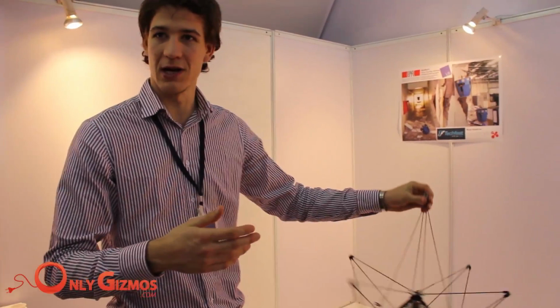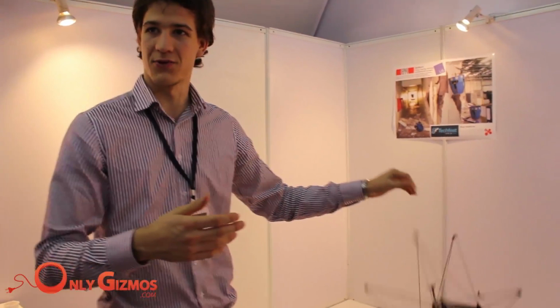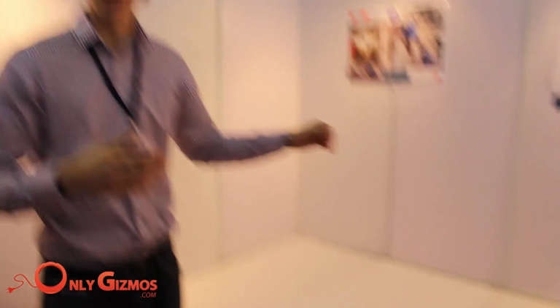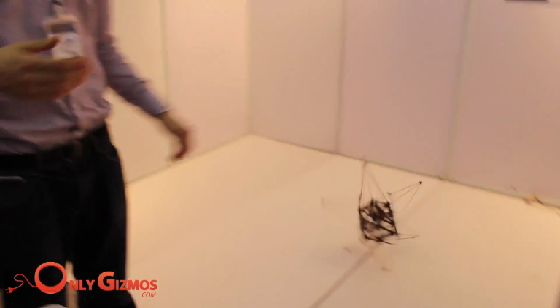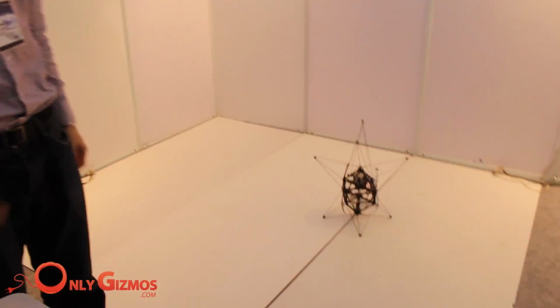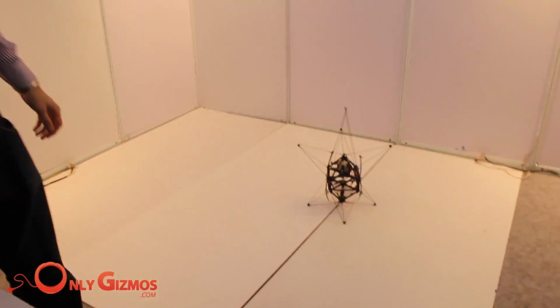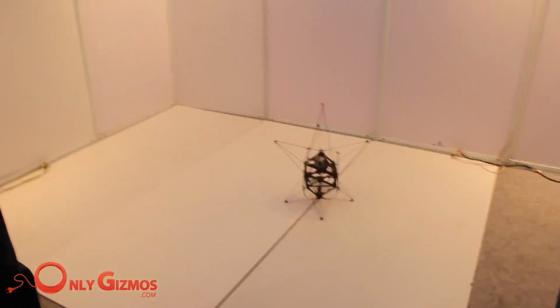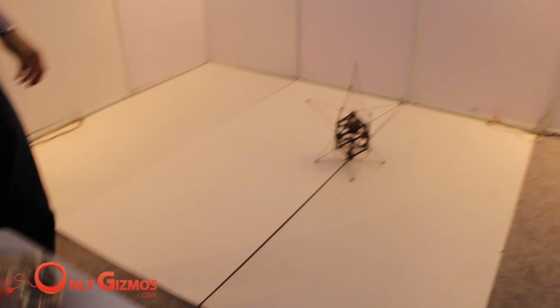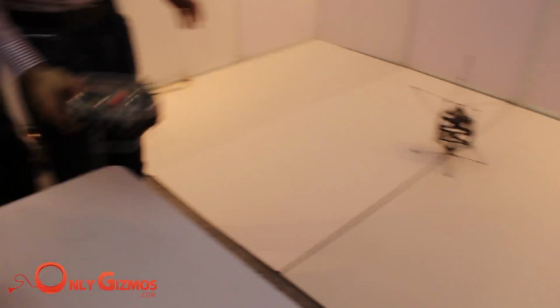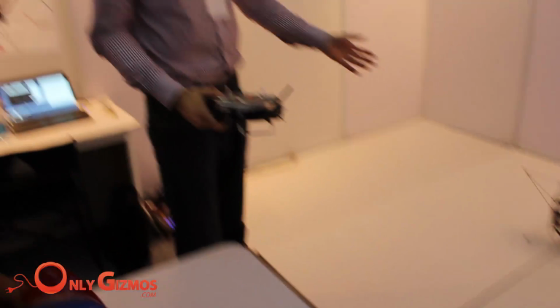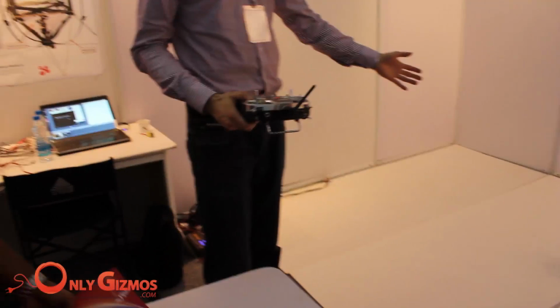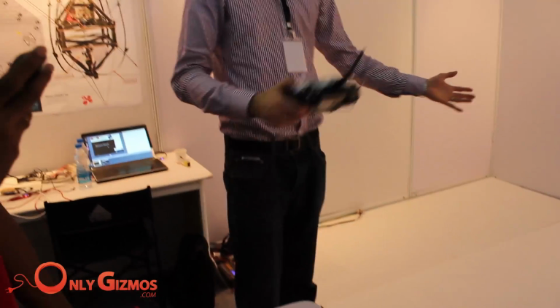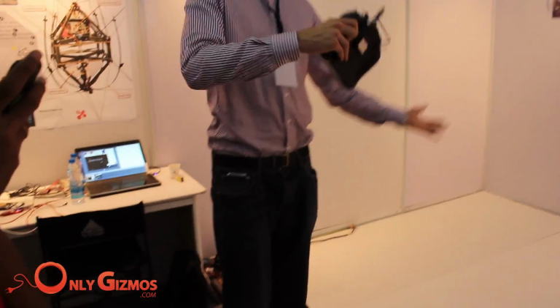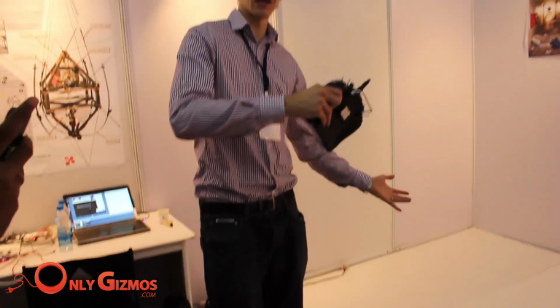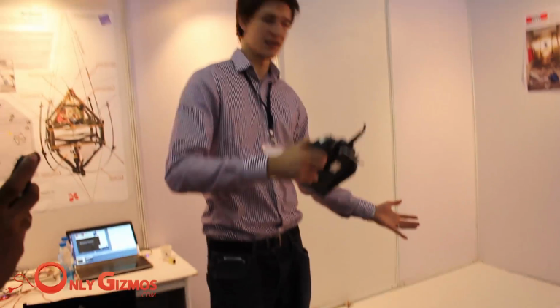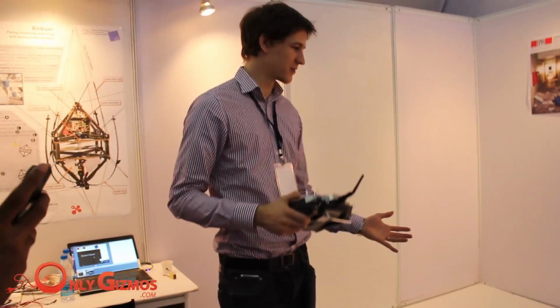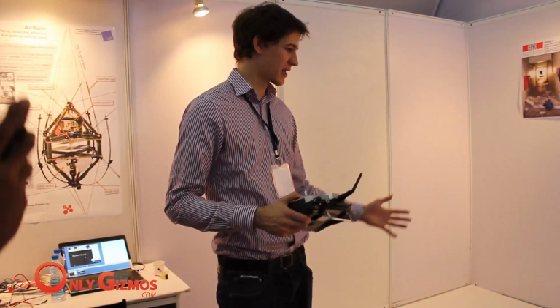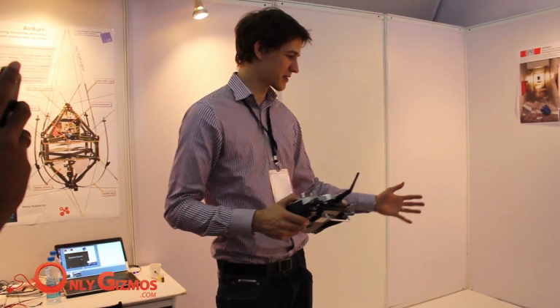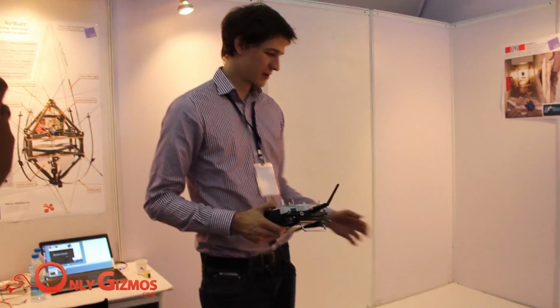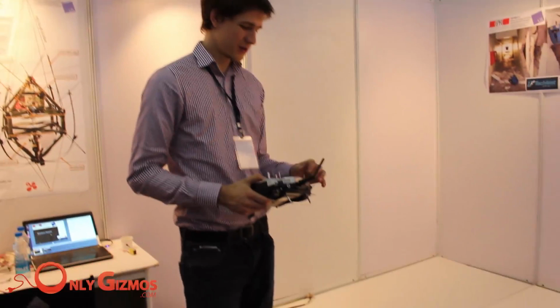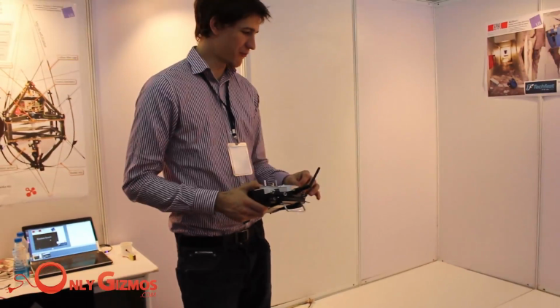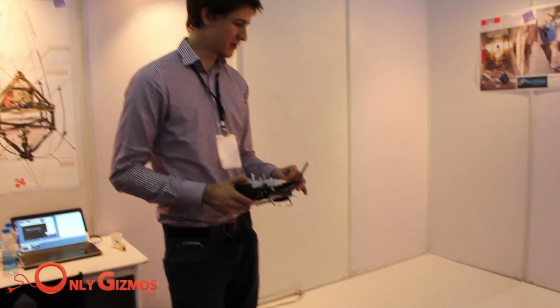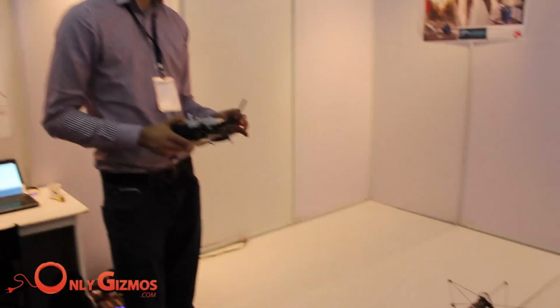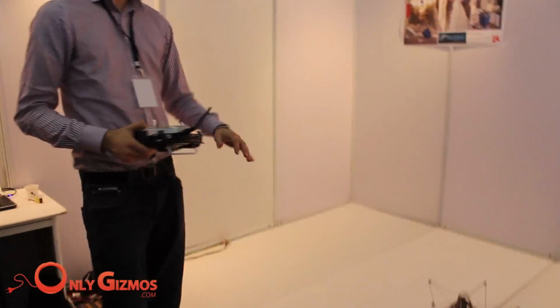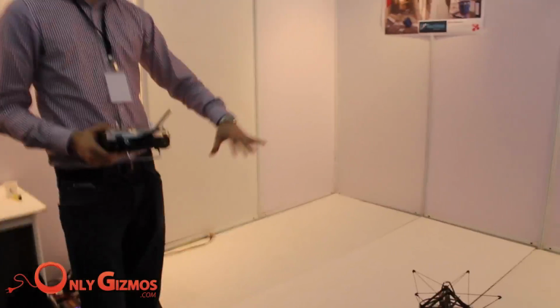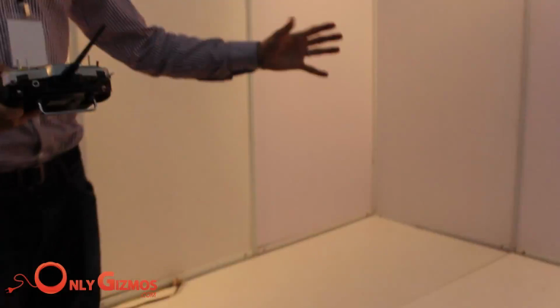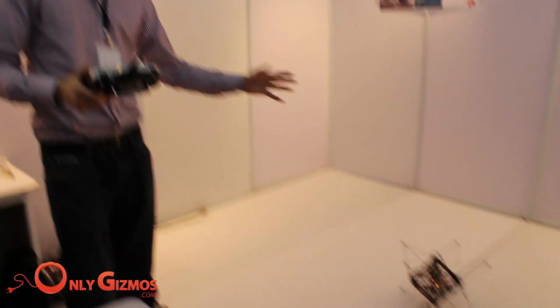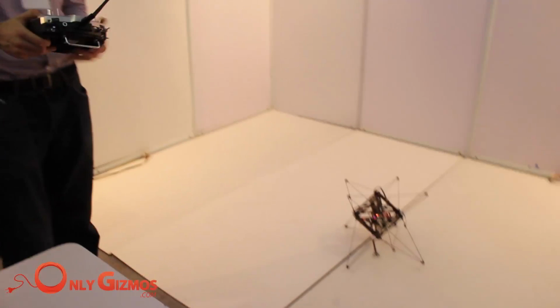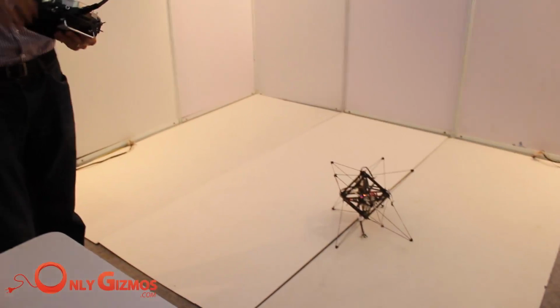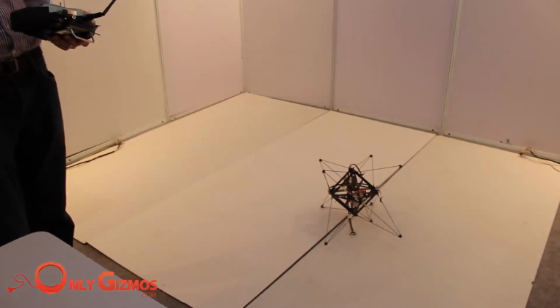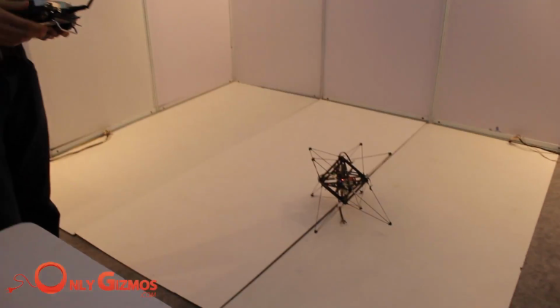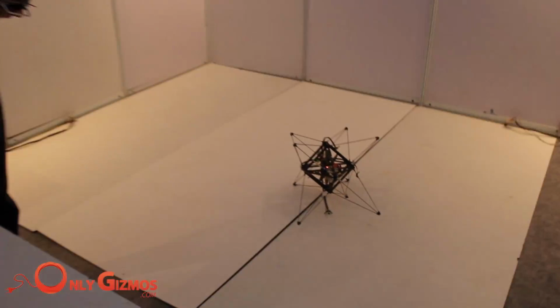I can throw it away like this — it's not breaking. It falls on its side and uses its legs to upright itself again. It is able to continue flying like that.